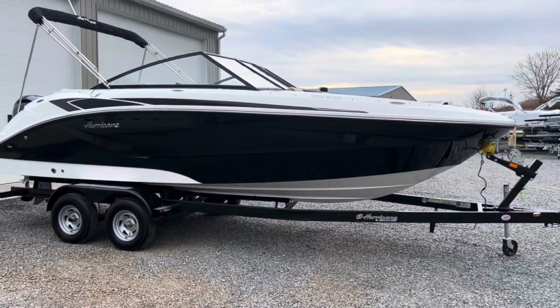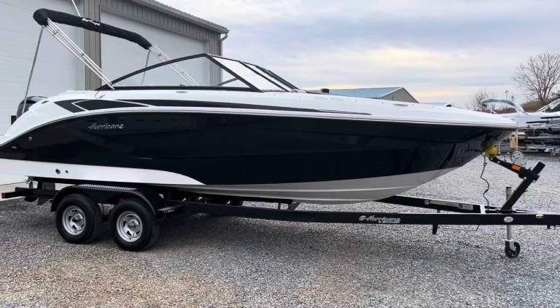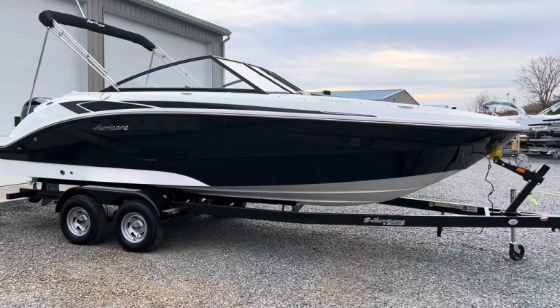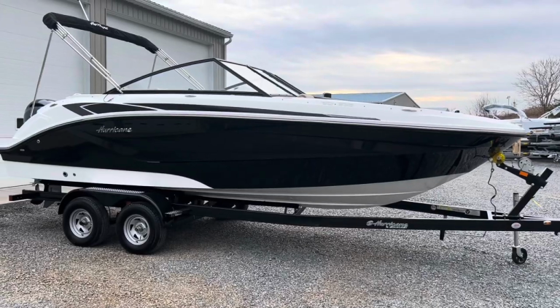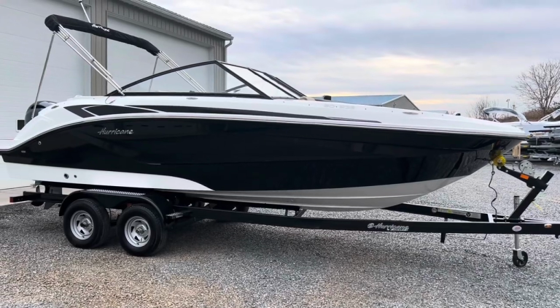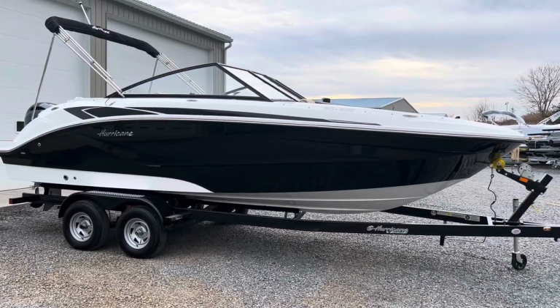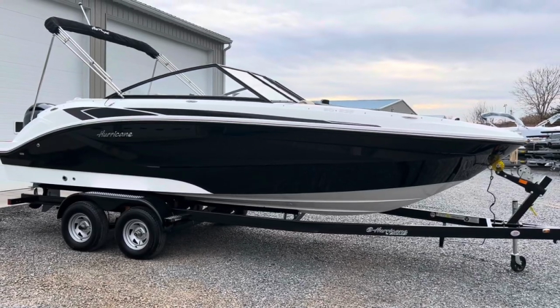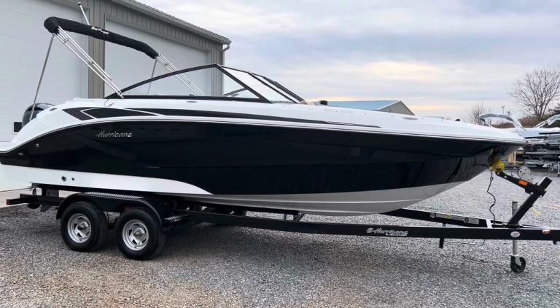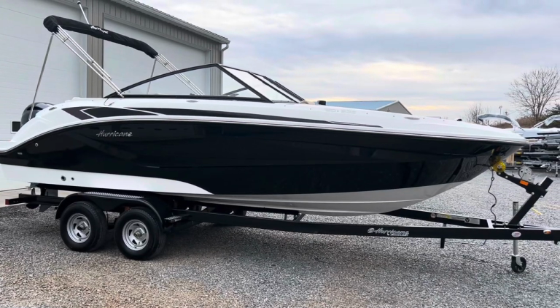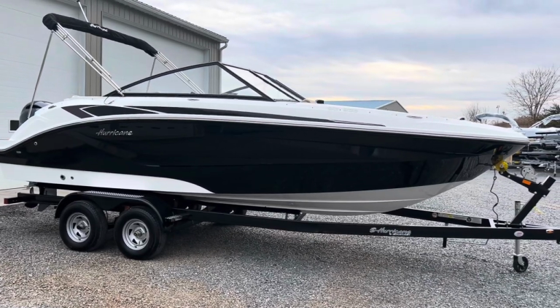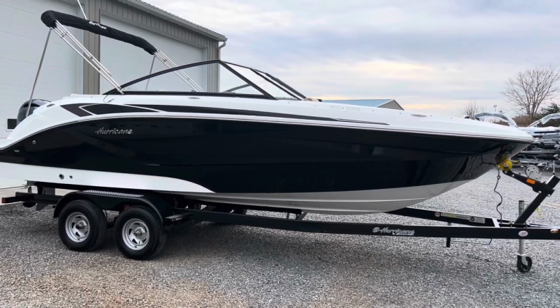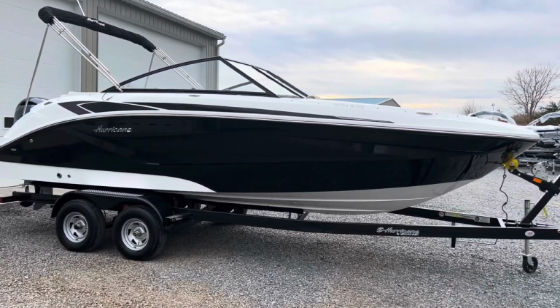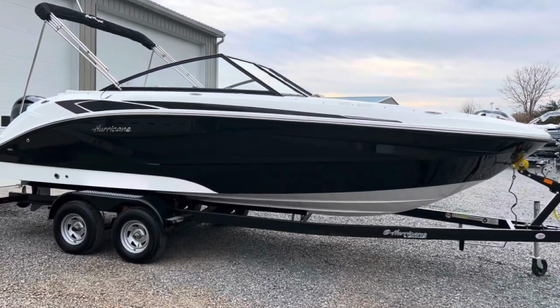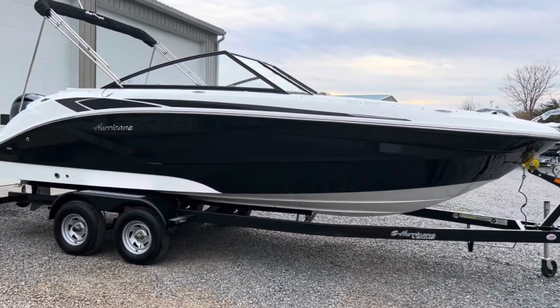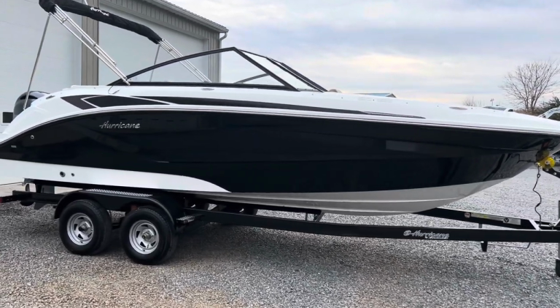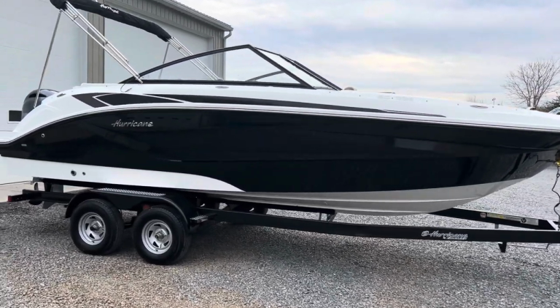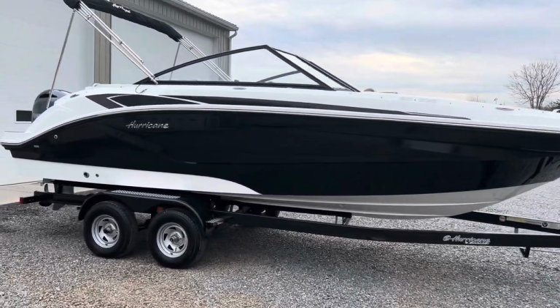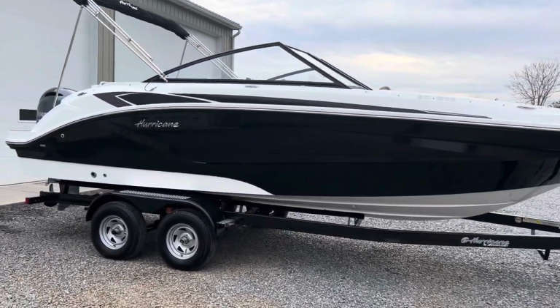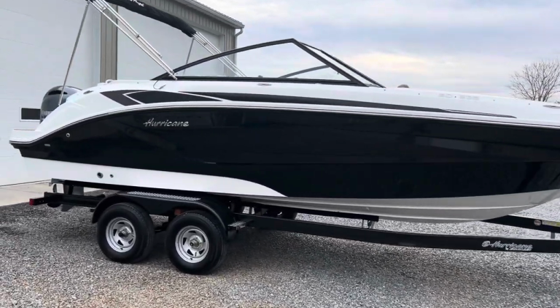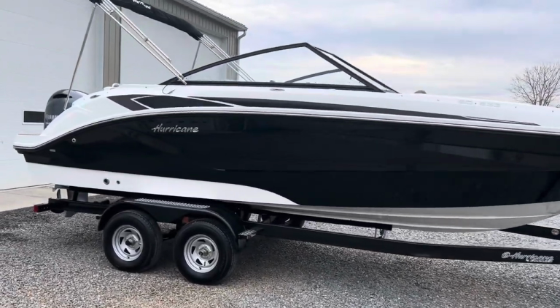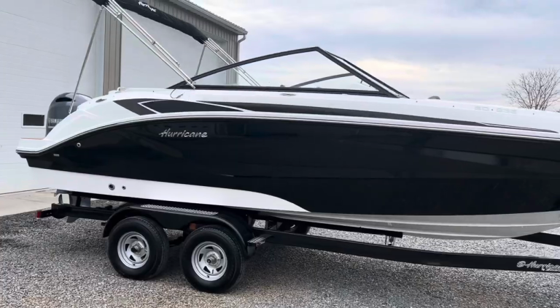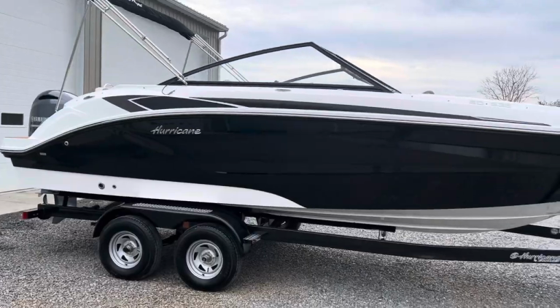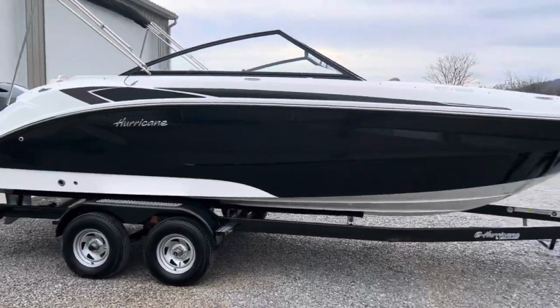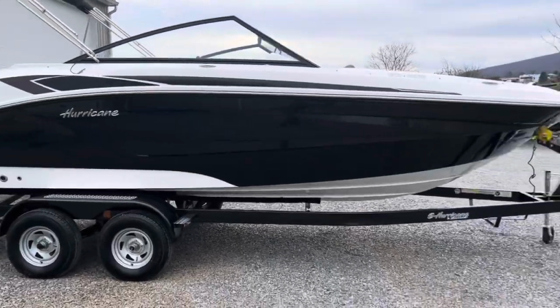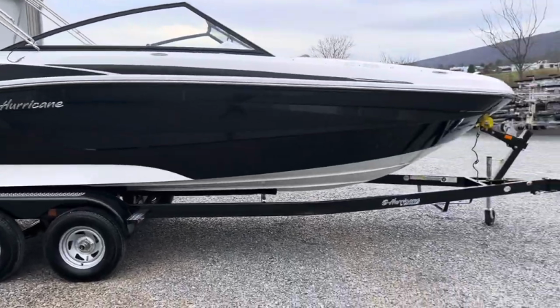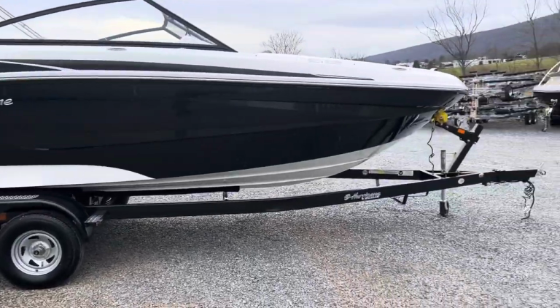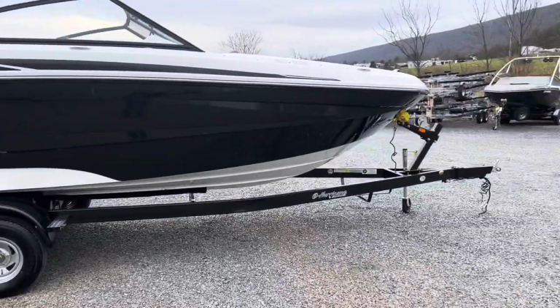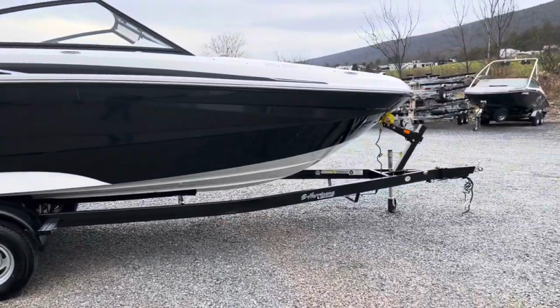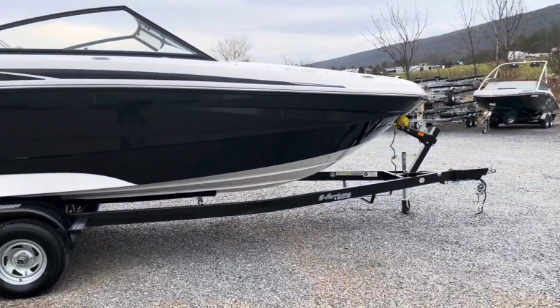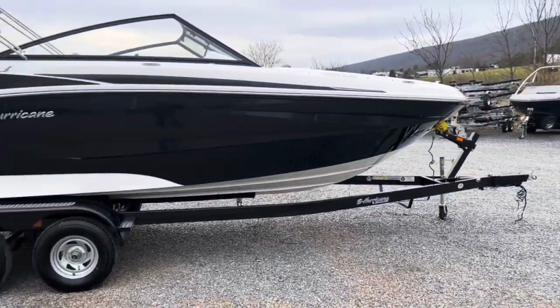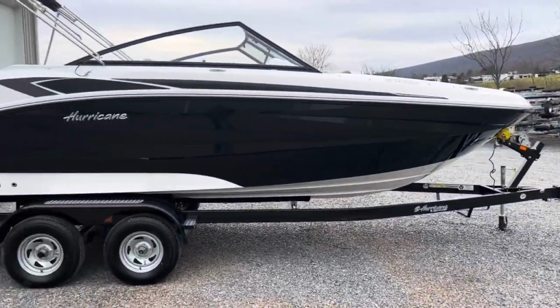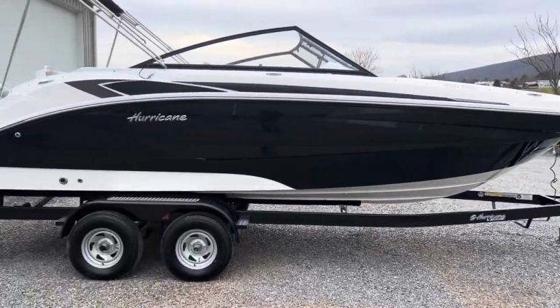This is going to be powered with a Yamaha 200 horsepower four-stroke. The trailer has brakes on both axles and a swing away tongue.